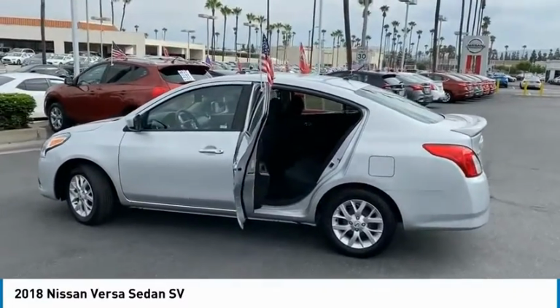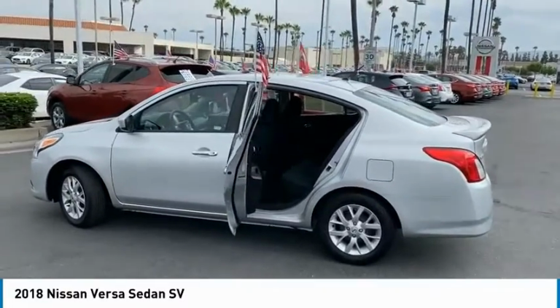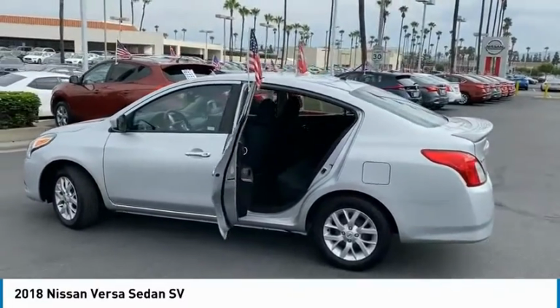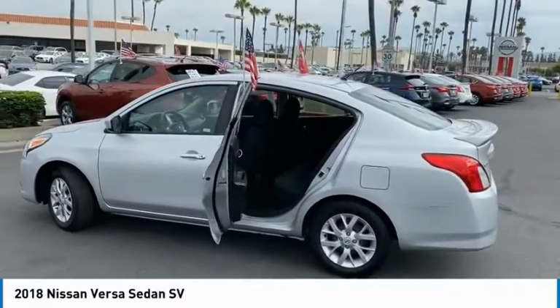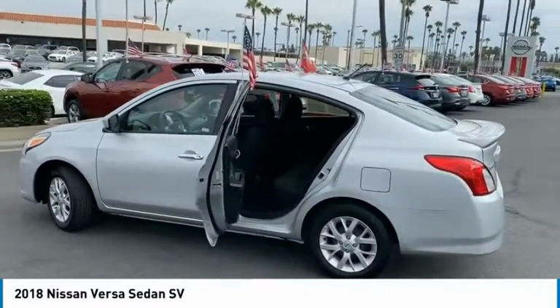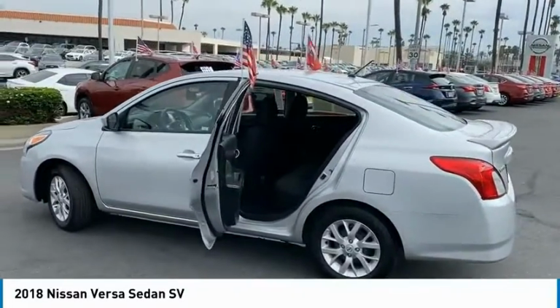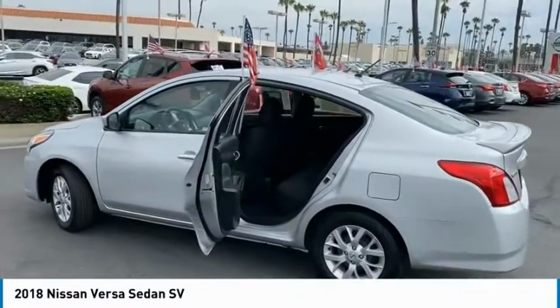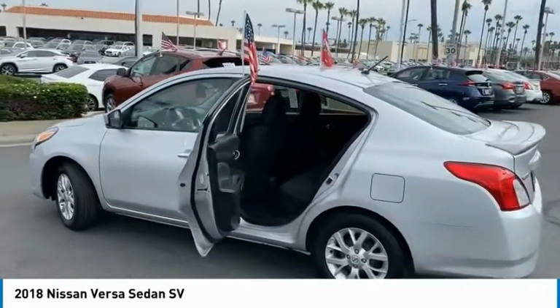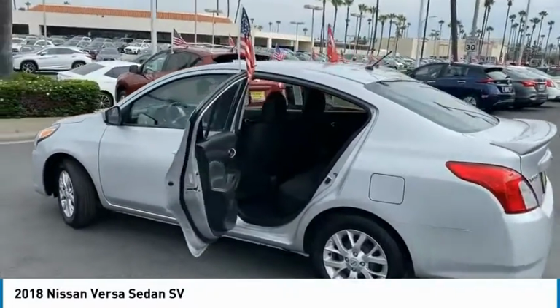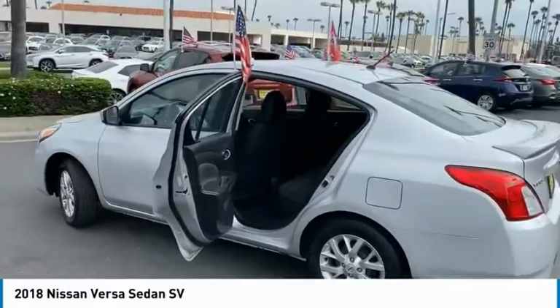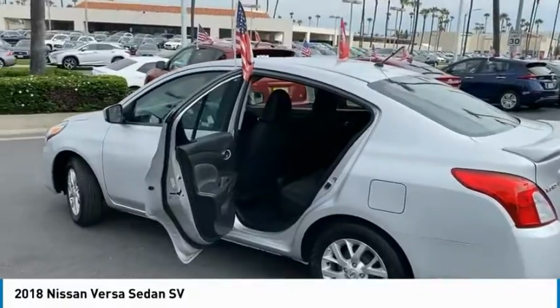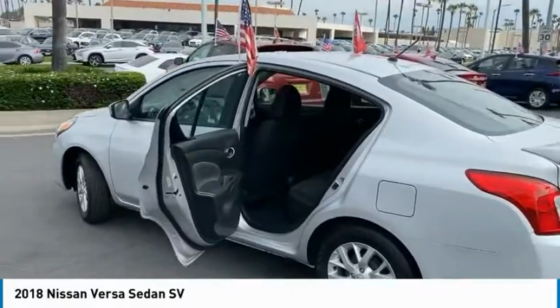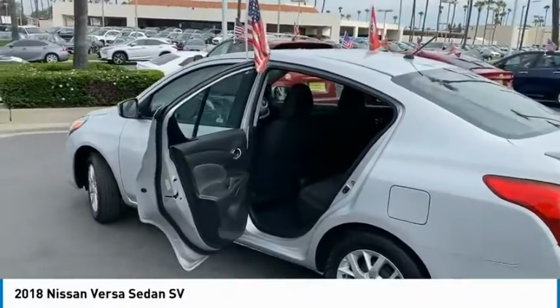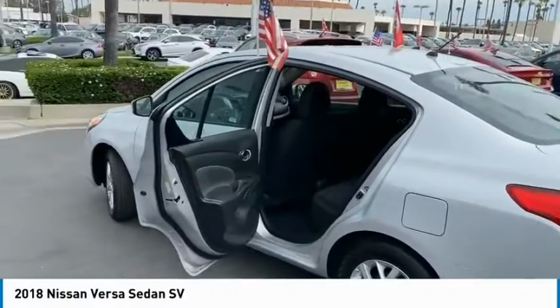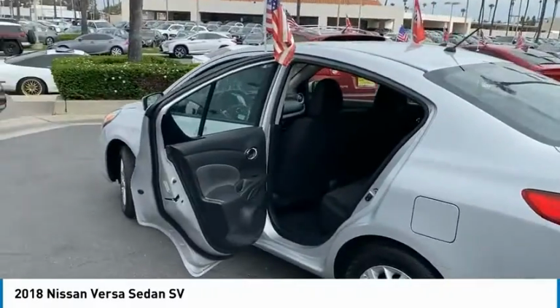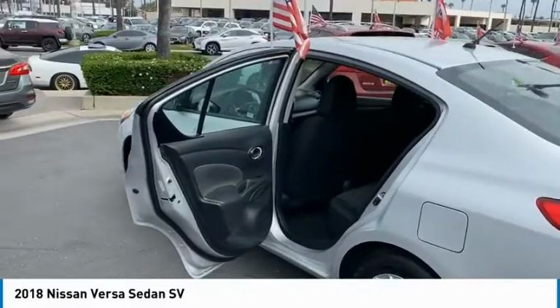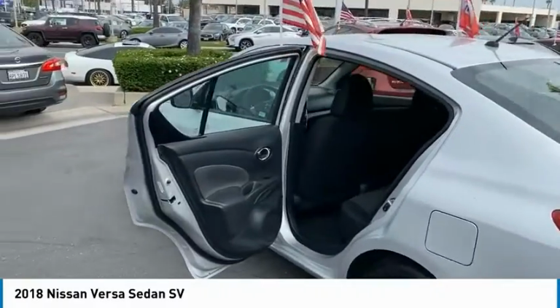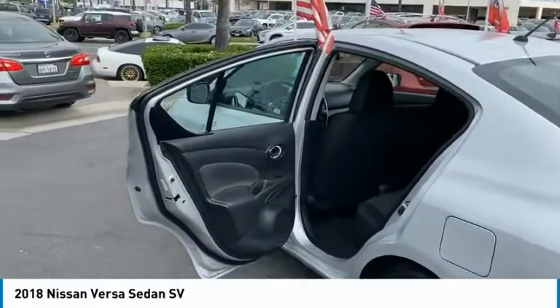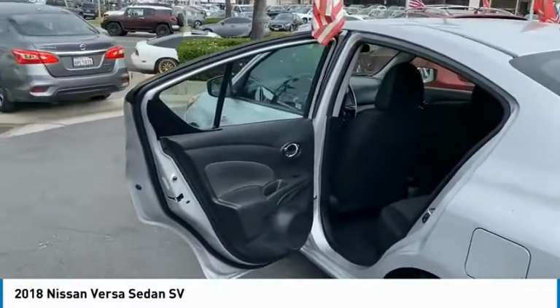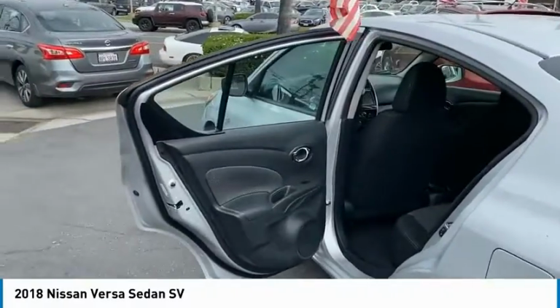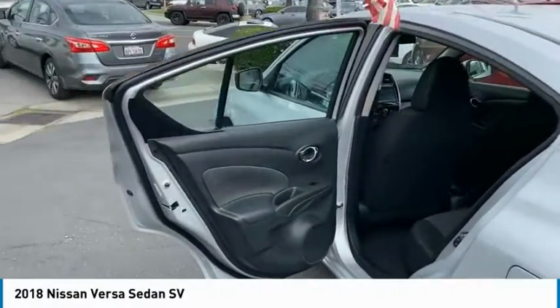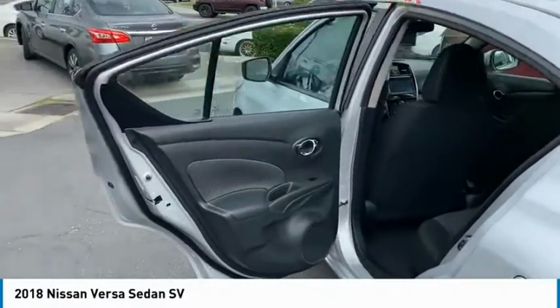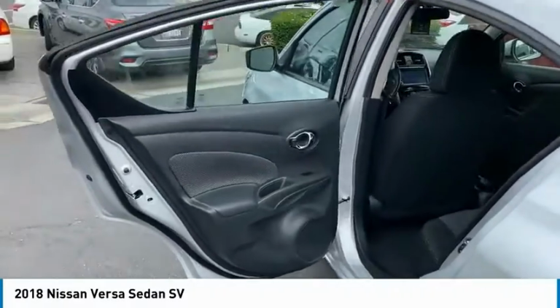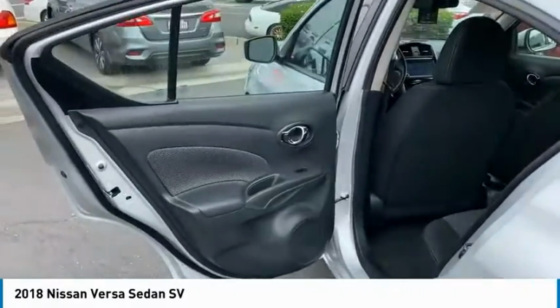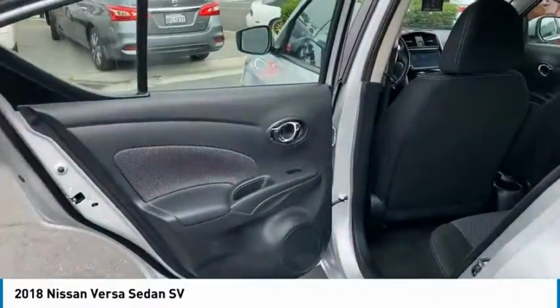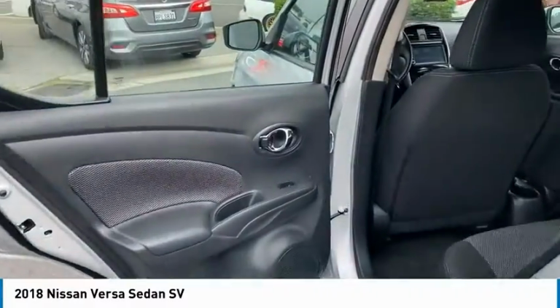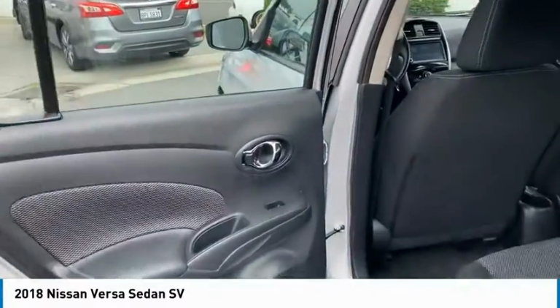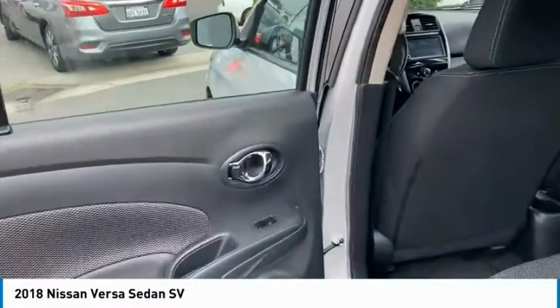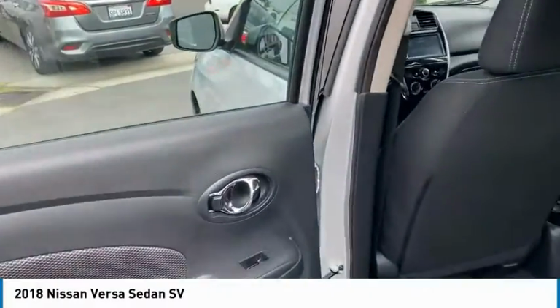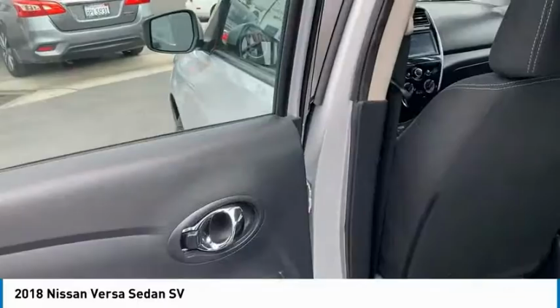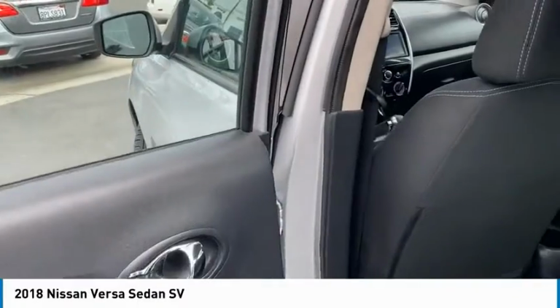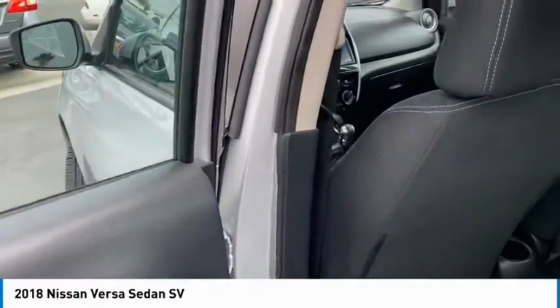Here are some of this vehicle's great options: aluminum wheels, traction control, remote keyless entry, VOD lights, FWD.